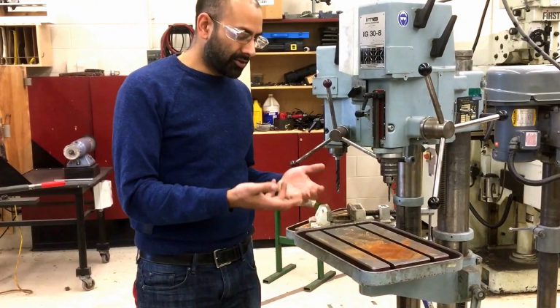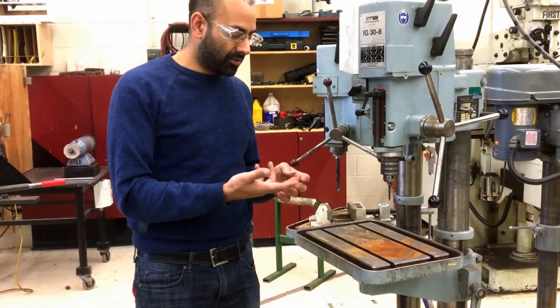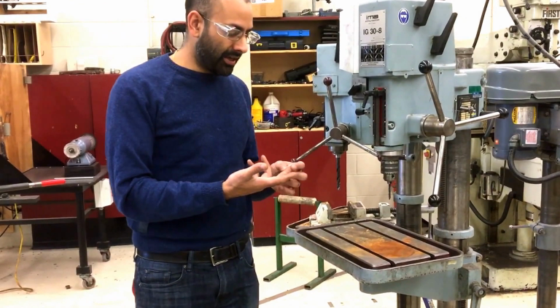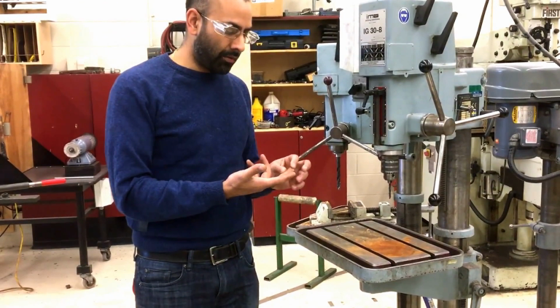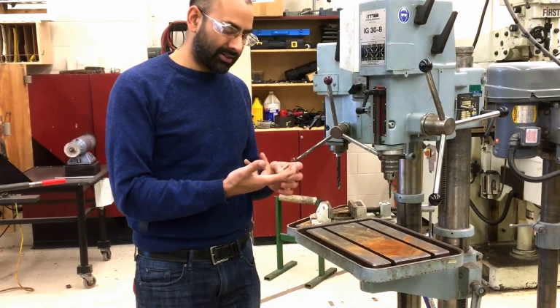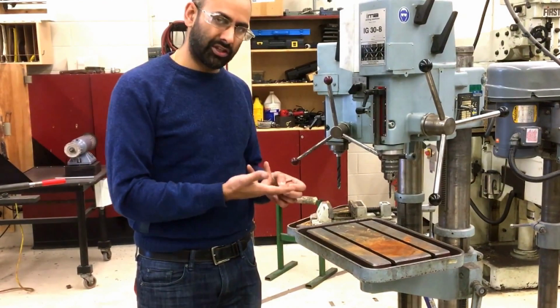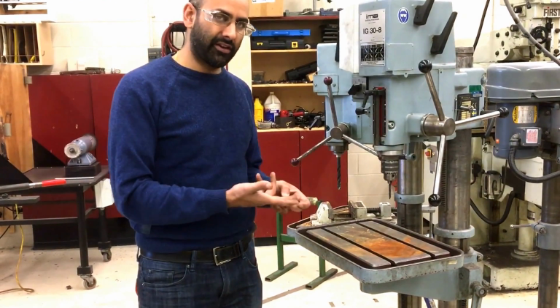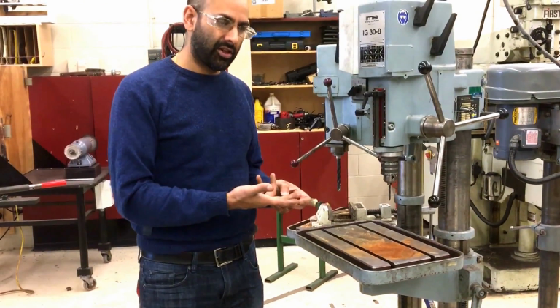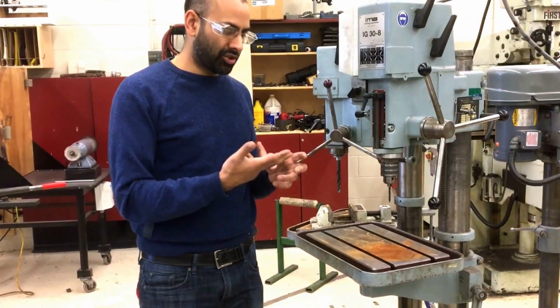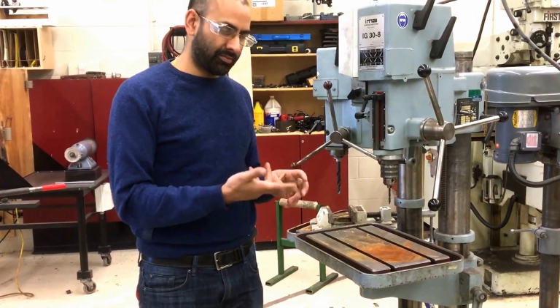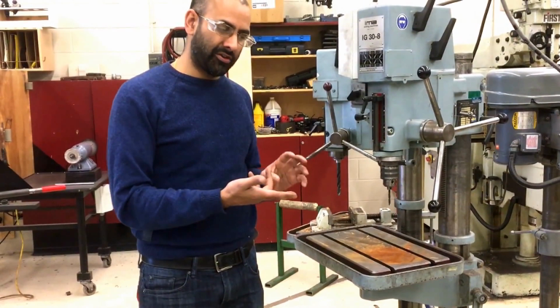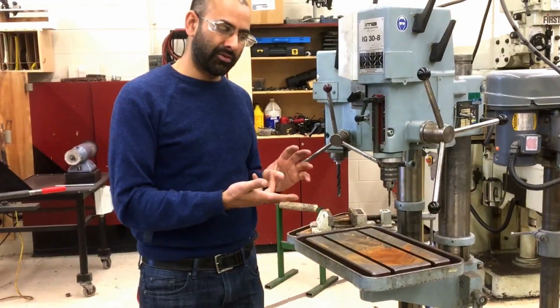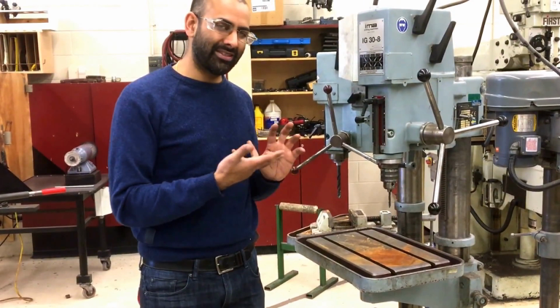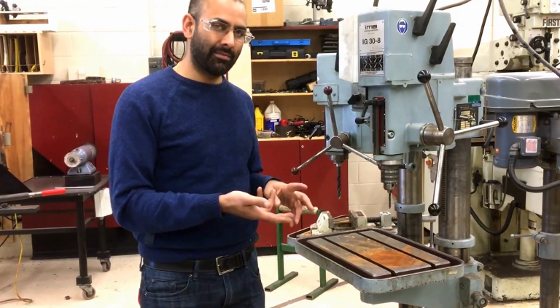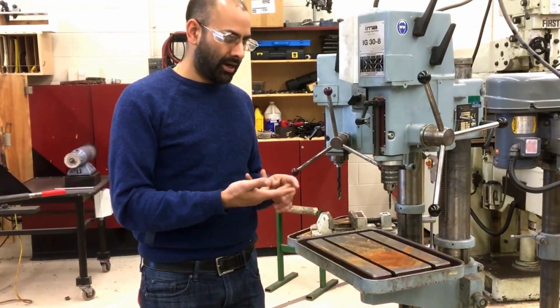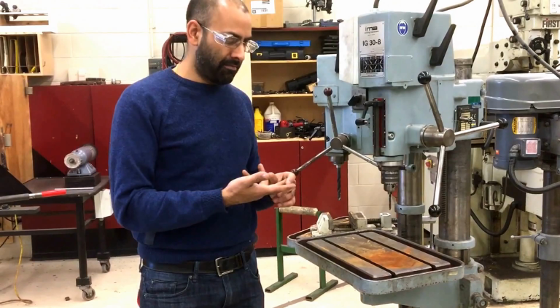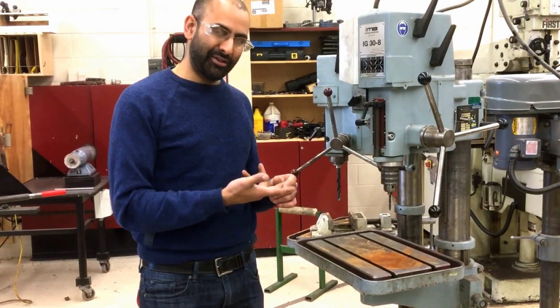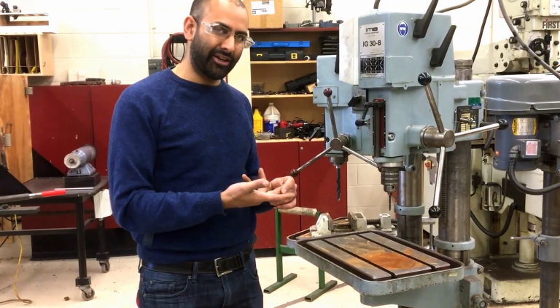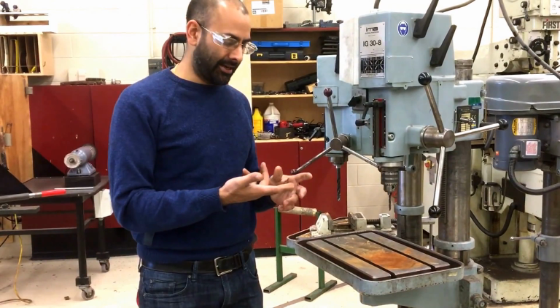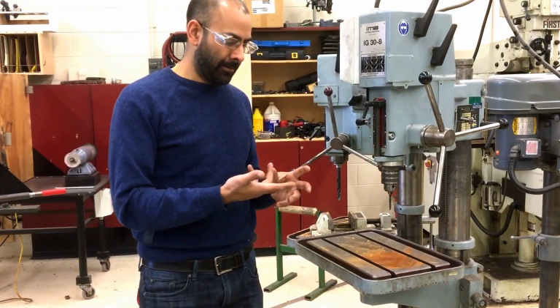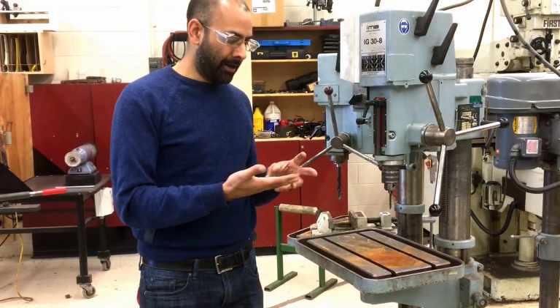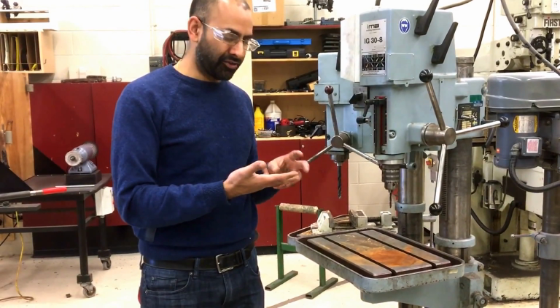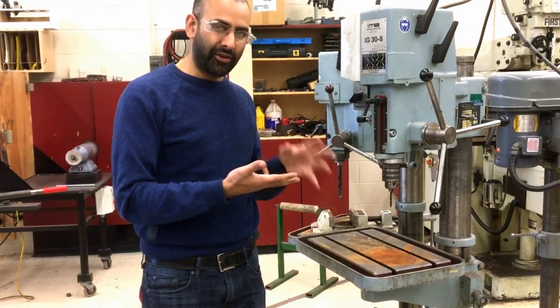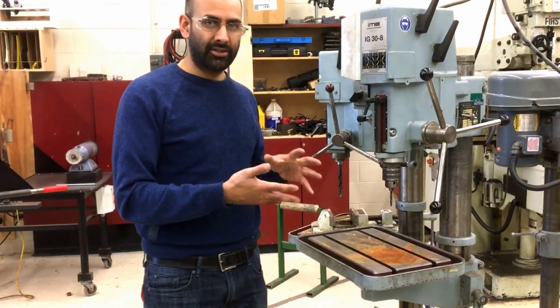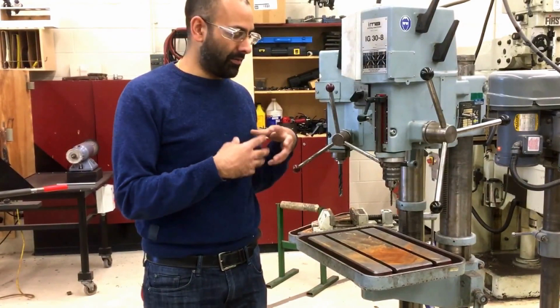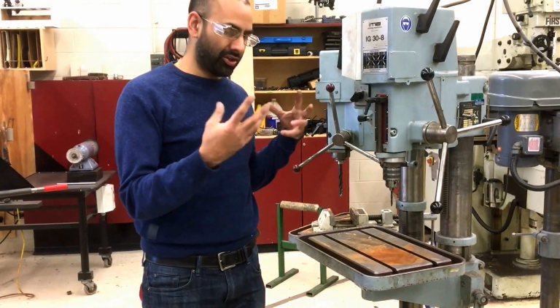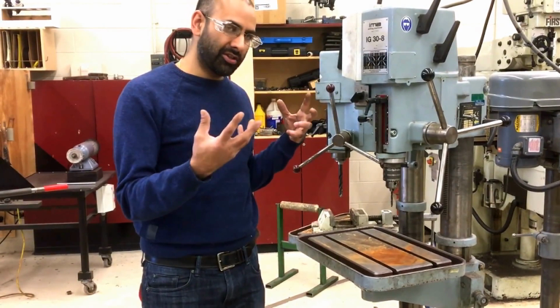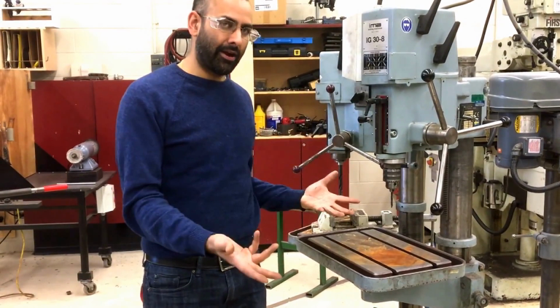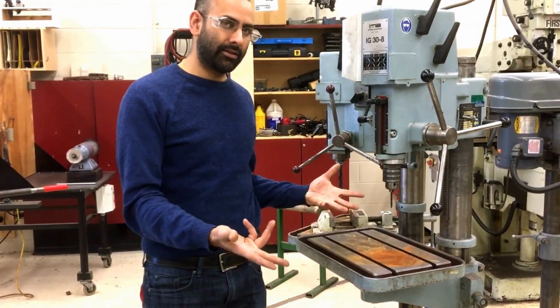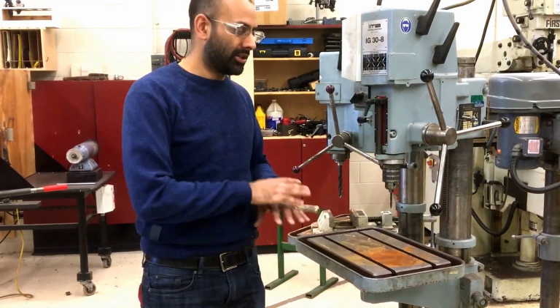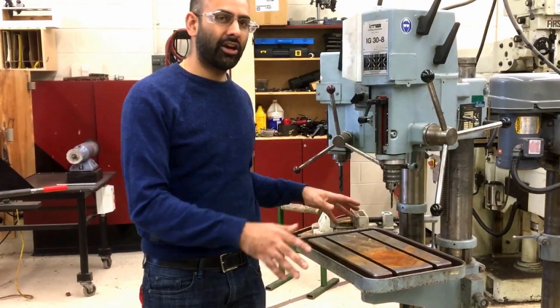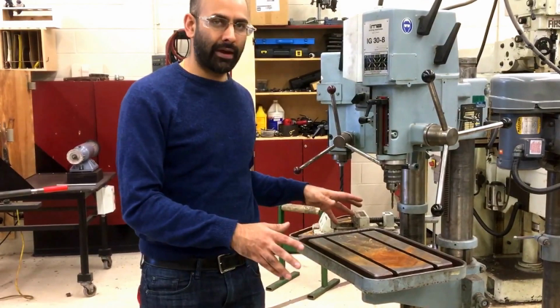You can also get small metal slivers in your fingers which are so small that you can almost not even see them, but they do hurt and they'll drive you crazy. So you want to make sure you're not using bare hands to clean off your metal.